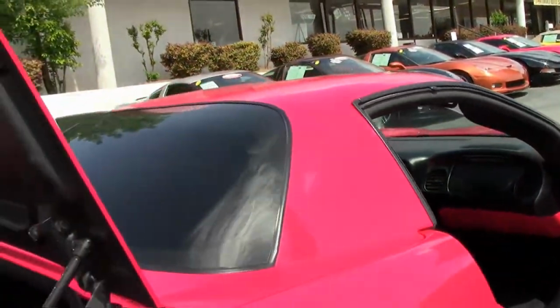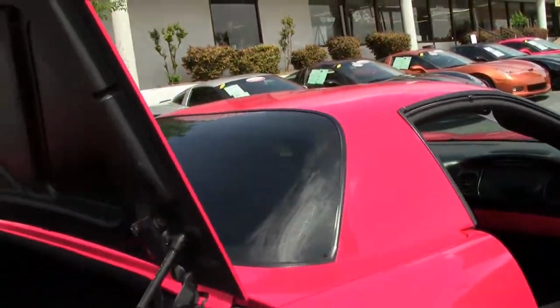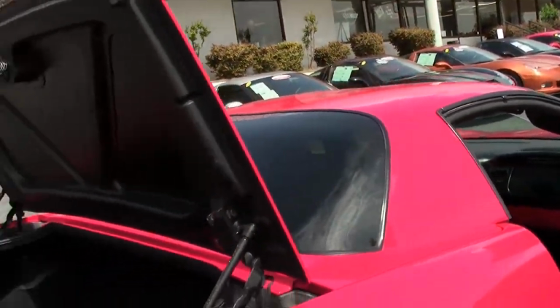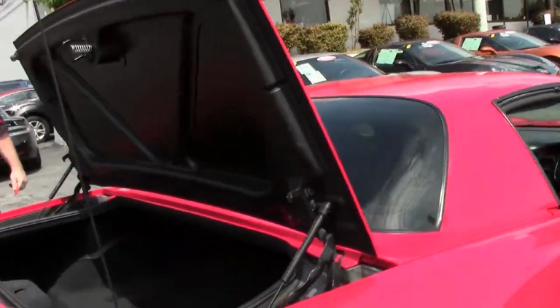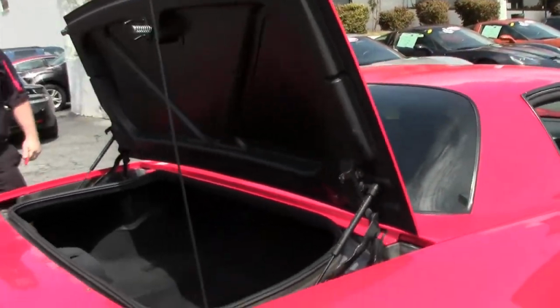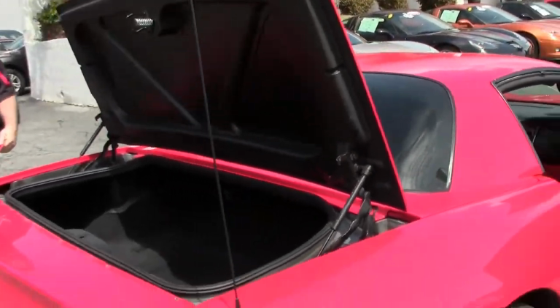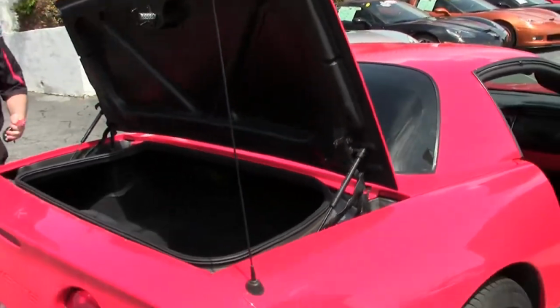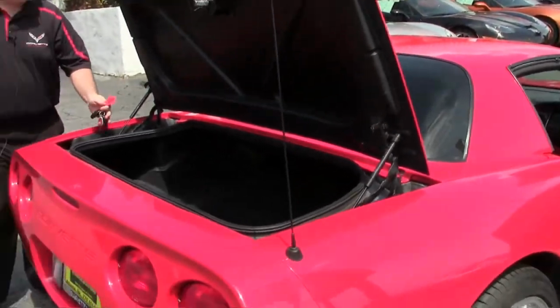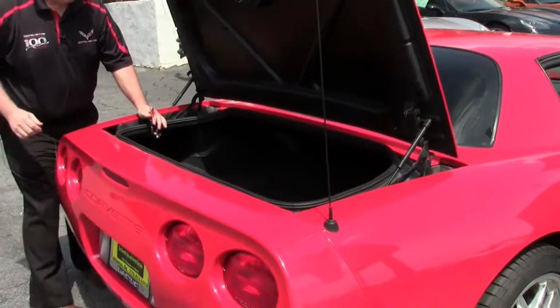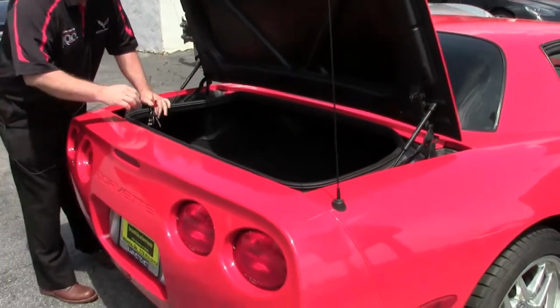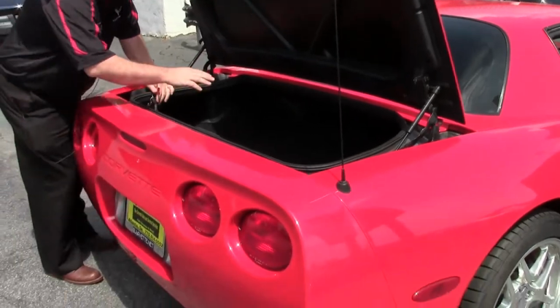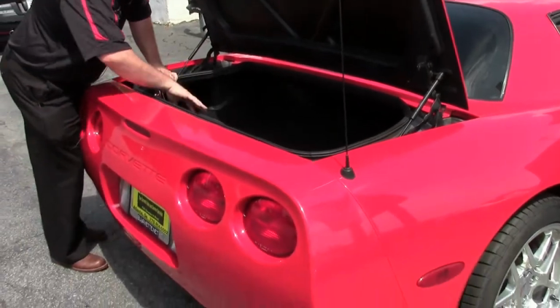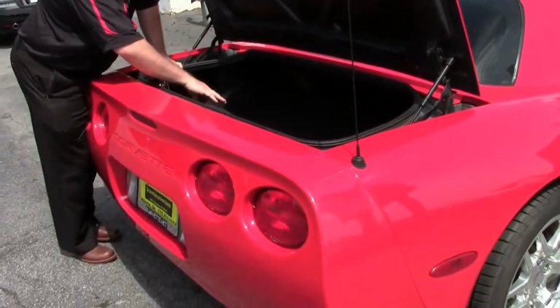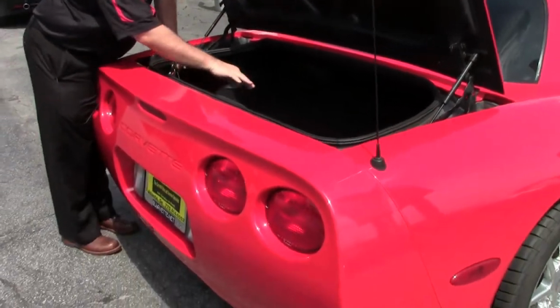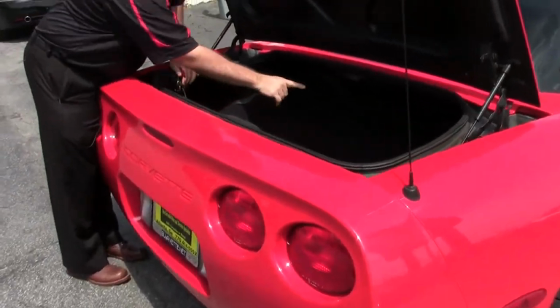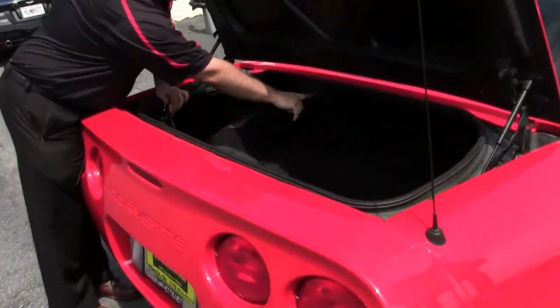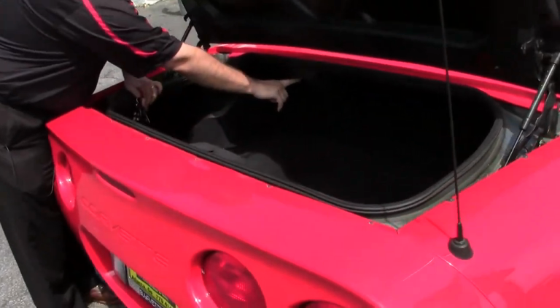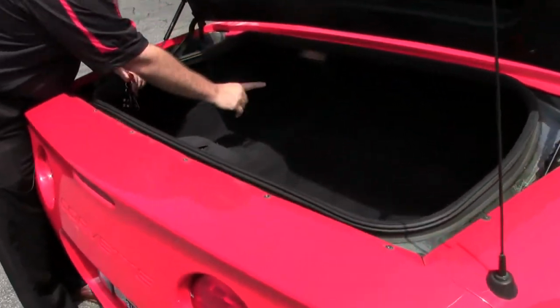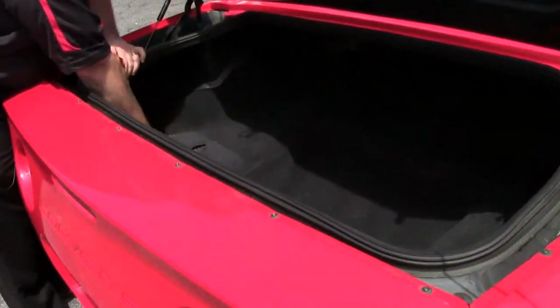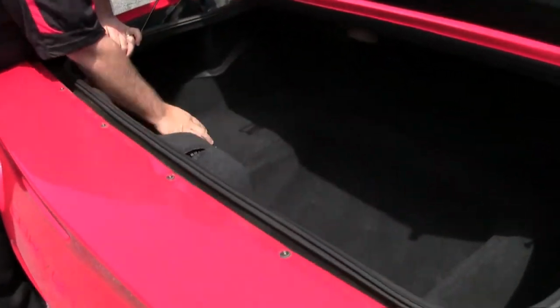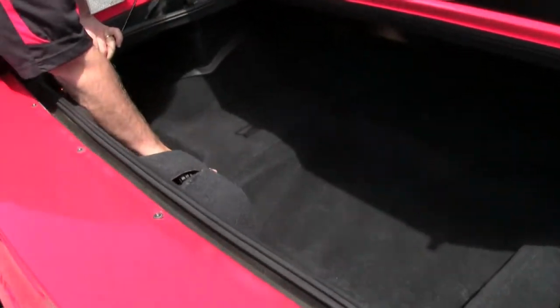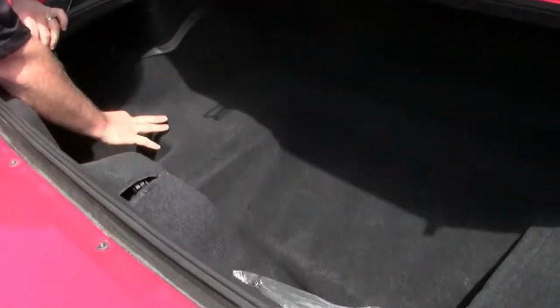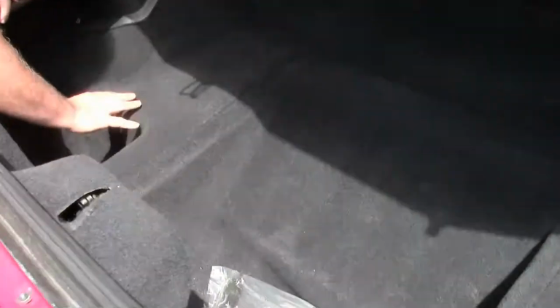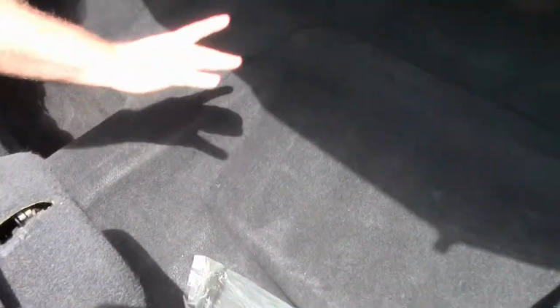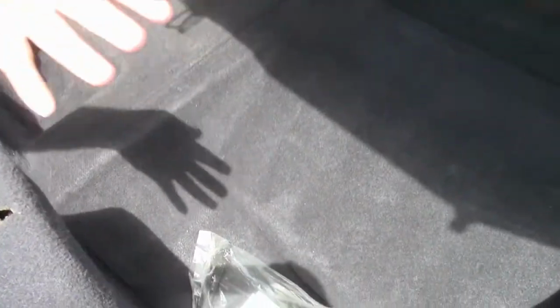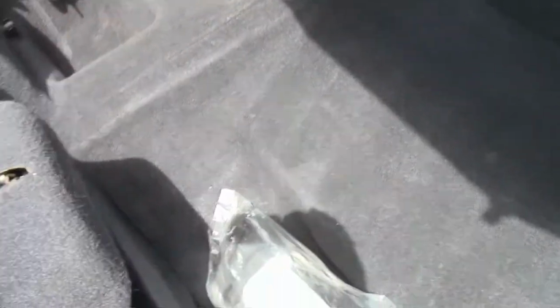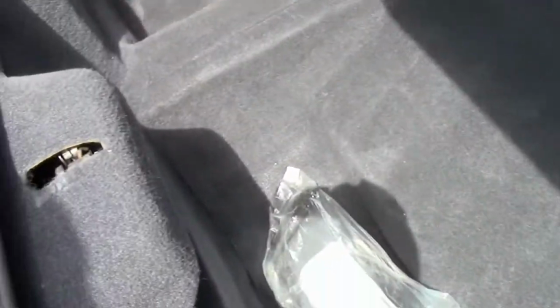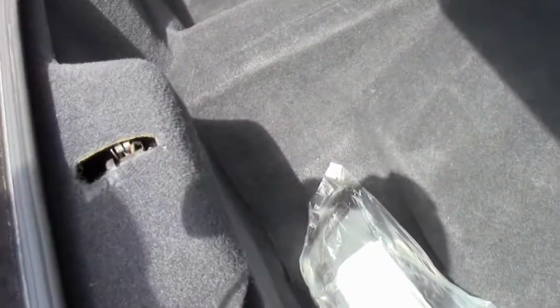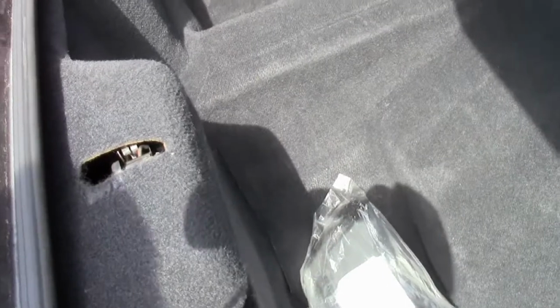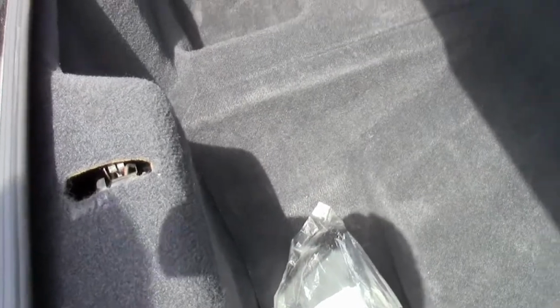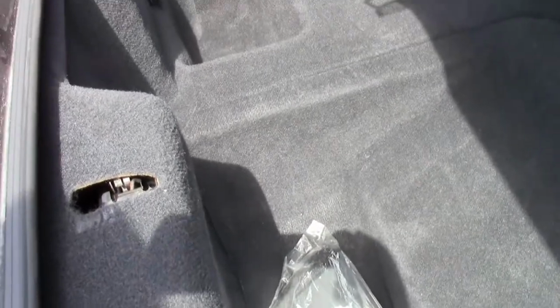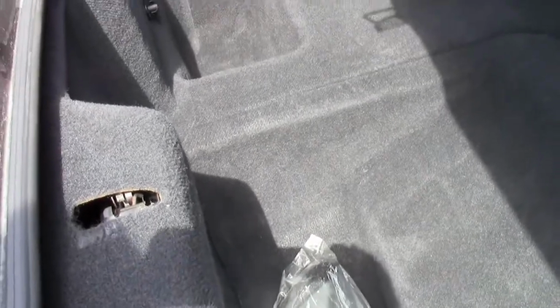As with all Z06s, it has a trunk area that goes right through, but there are no covers here — that was to save weight in the cars.